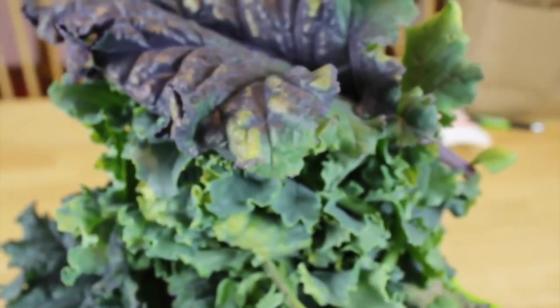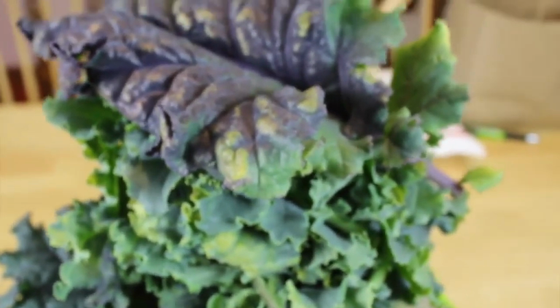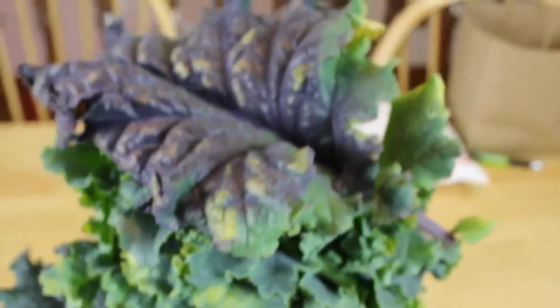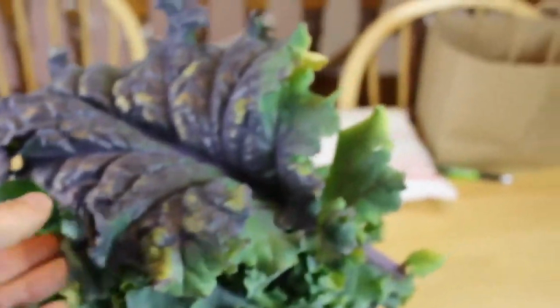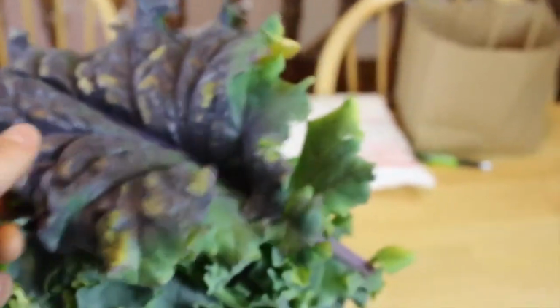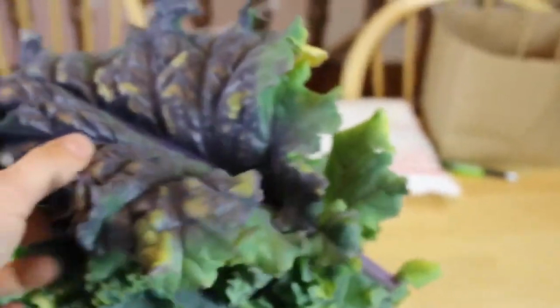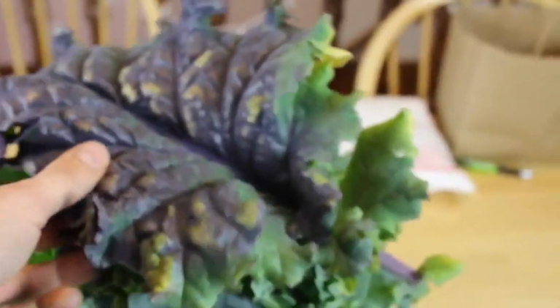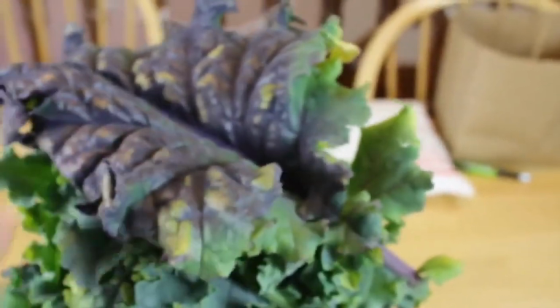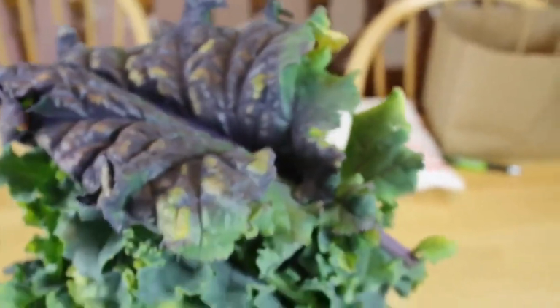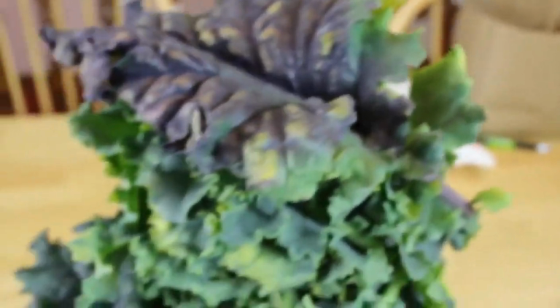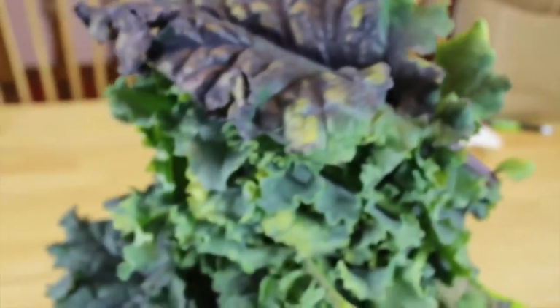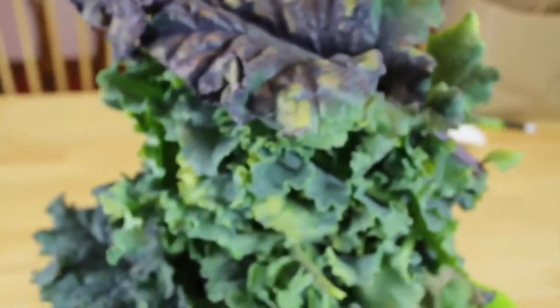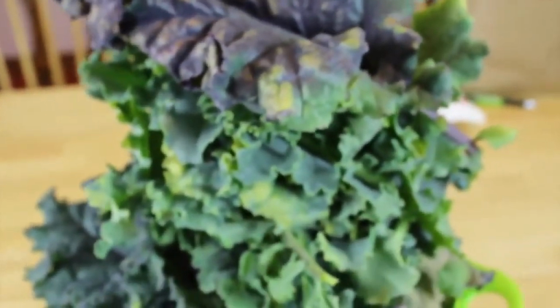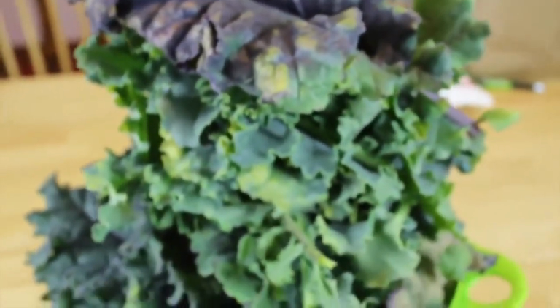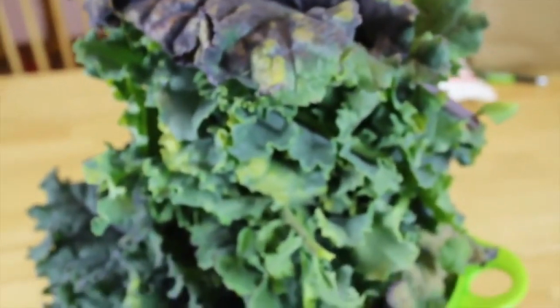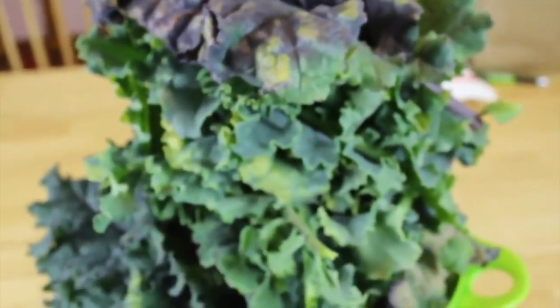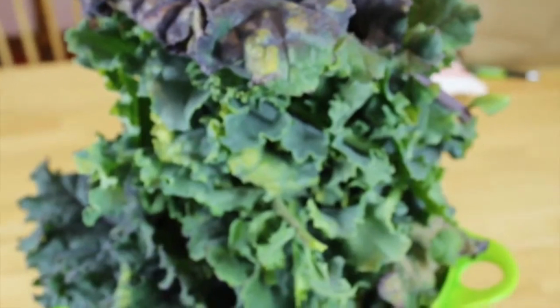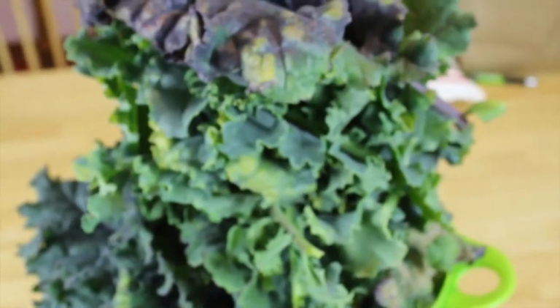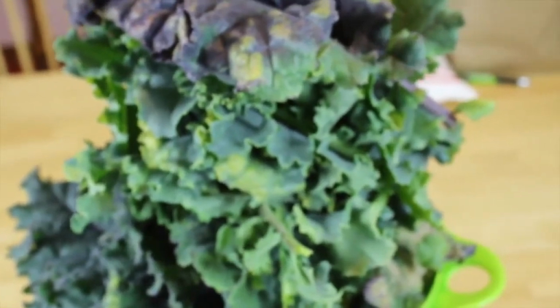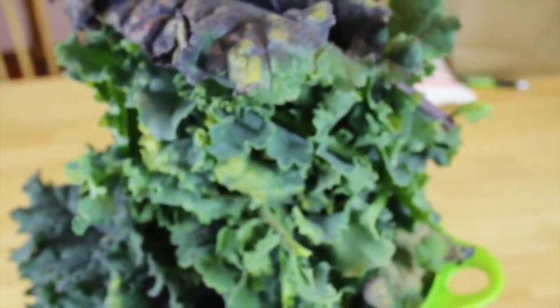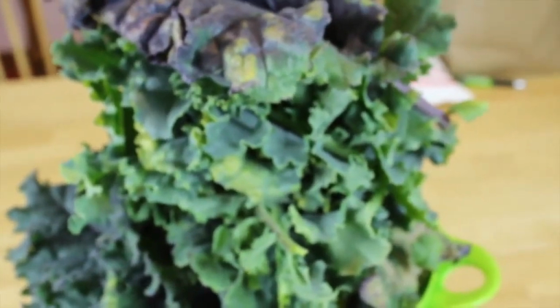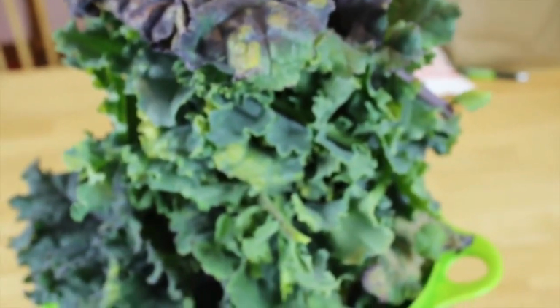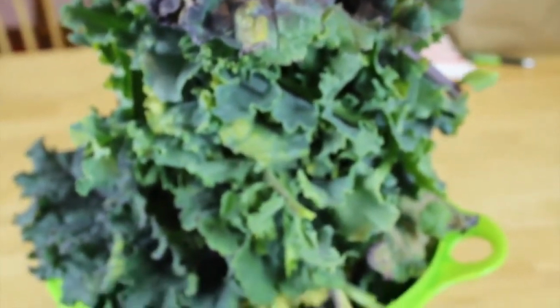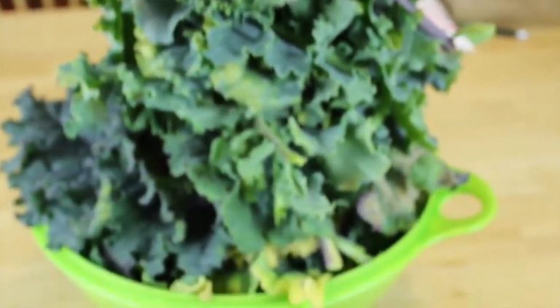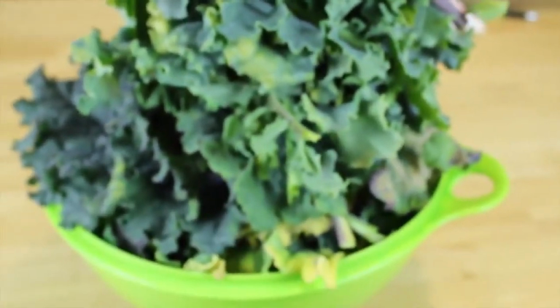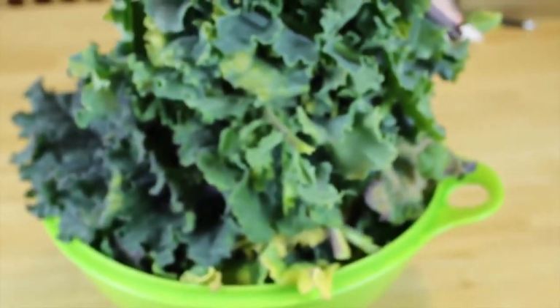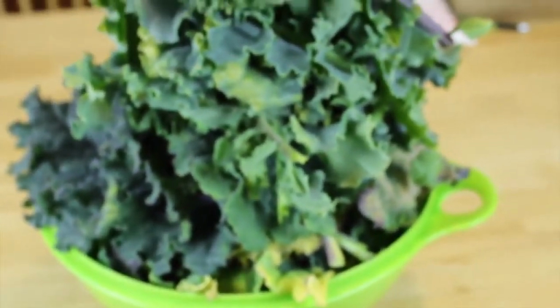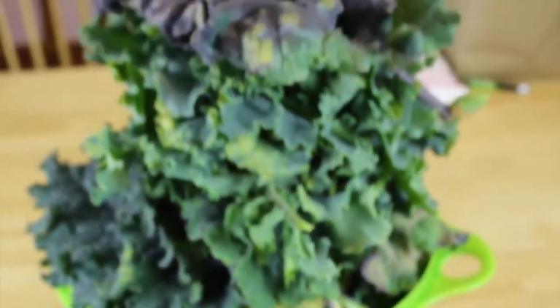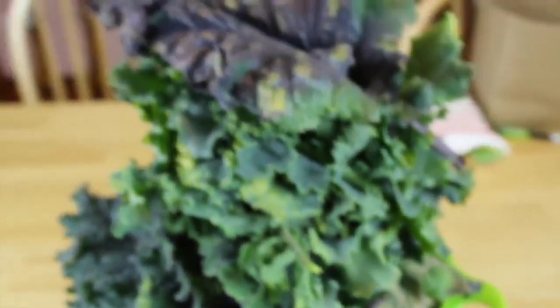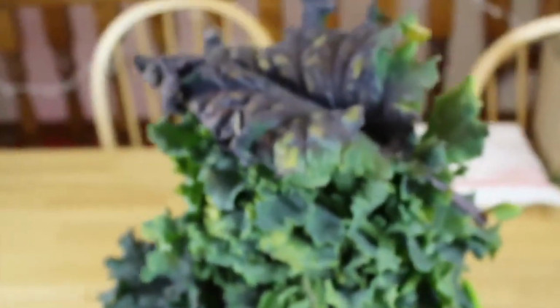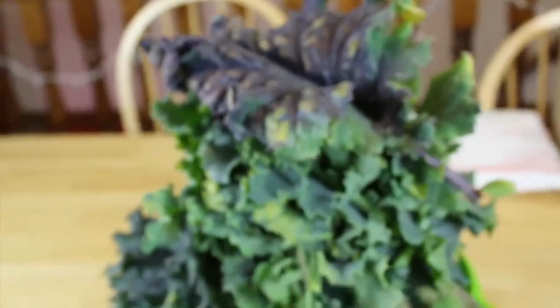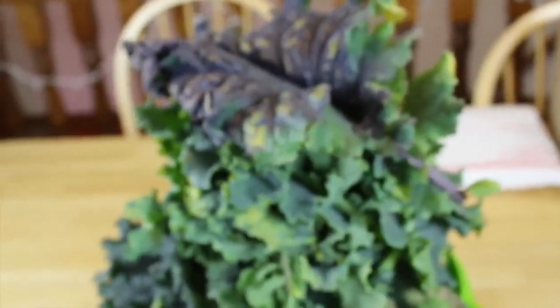This kale tastes great. What we're going to do with it is actually make kale chips, and we'll throw together a video this weekend of the process of going about that, because this stuff makes some yummy kale chips.